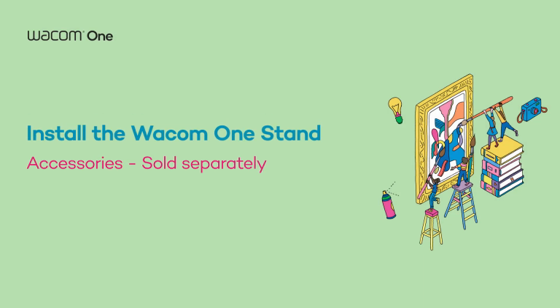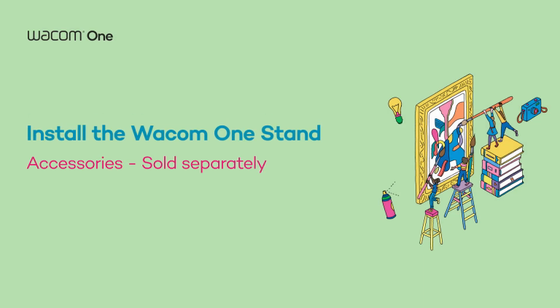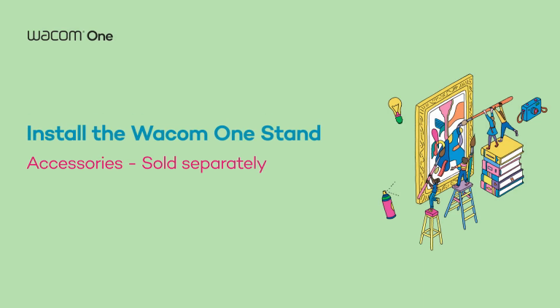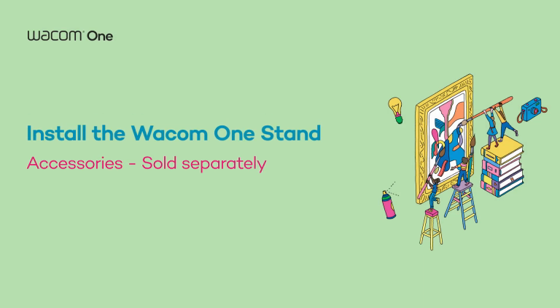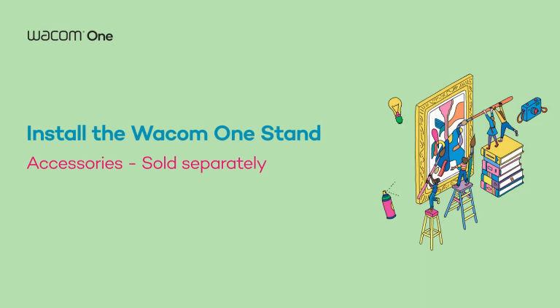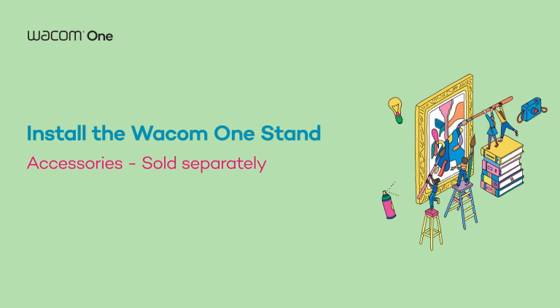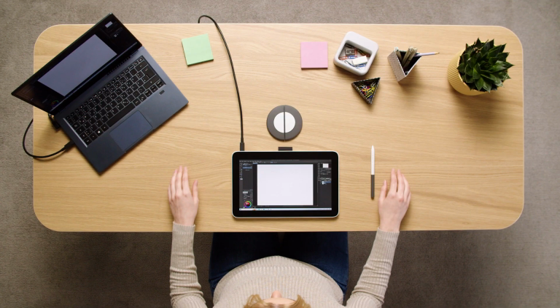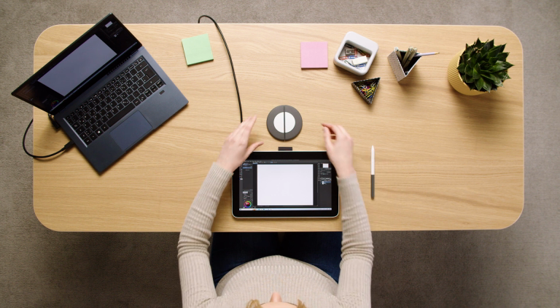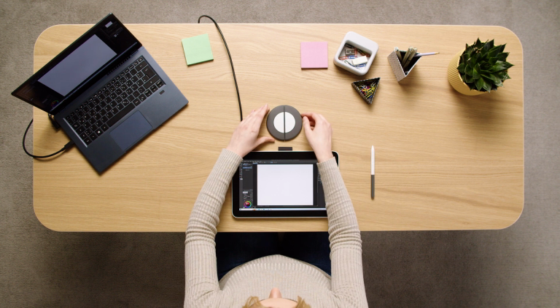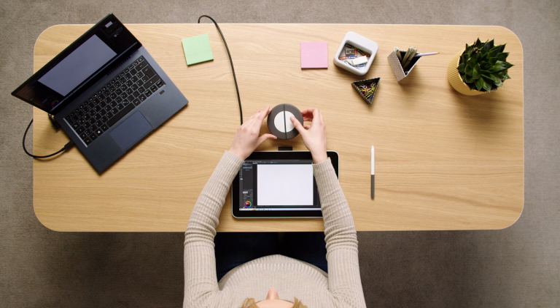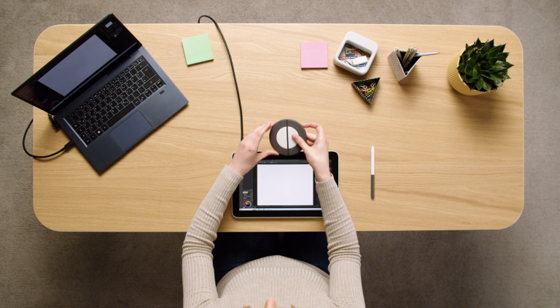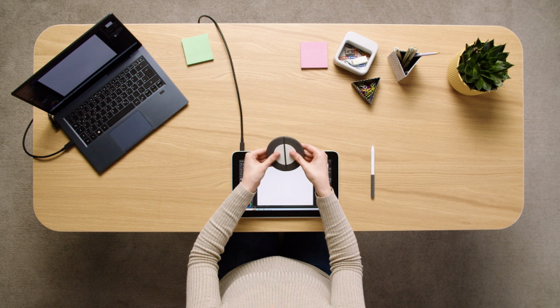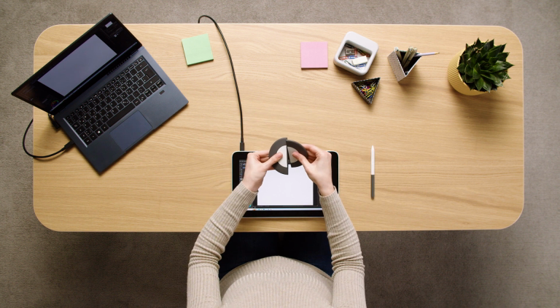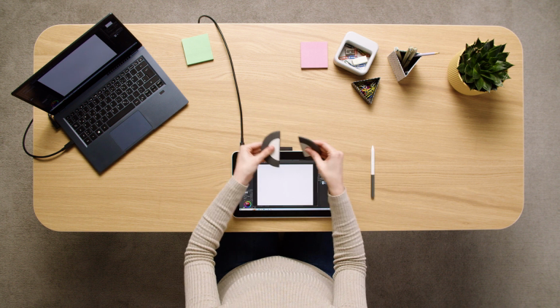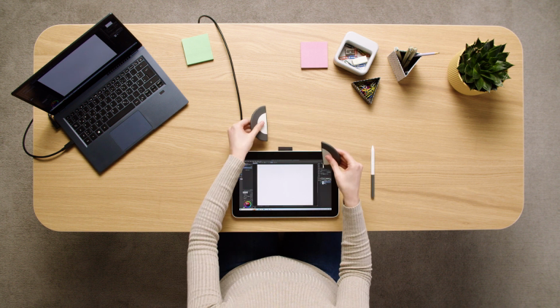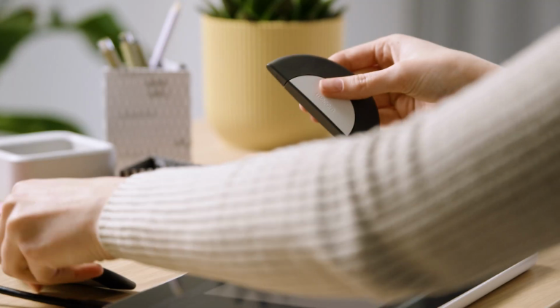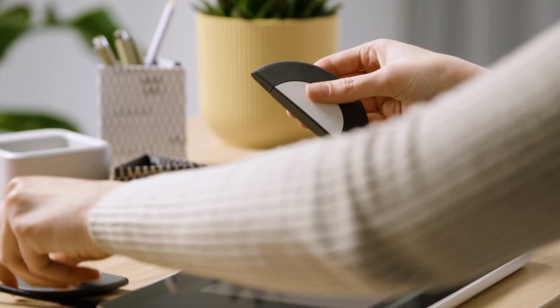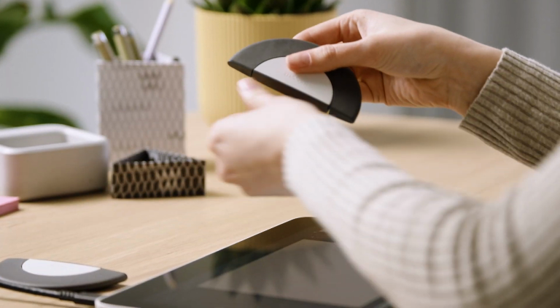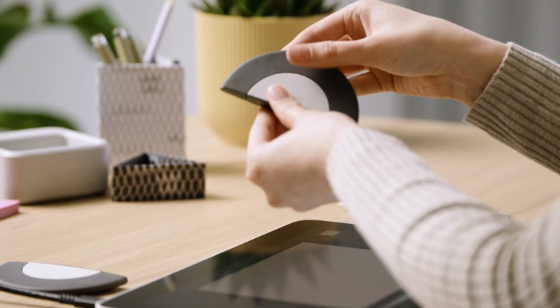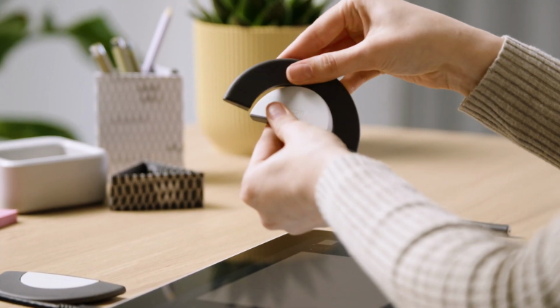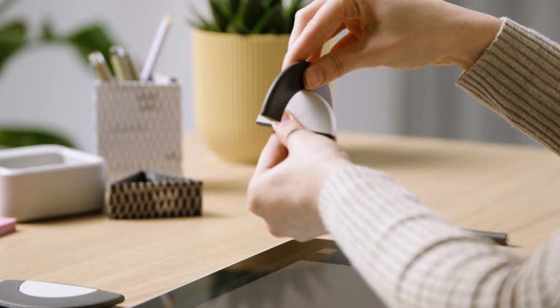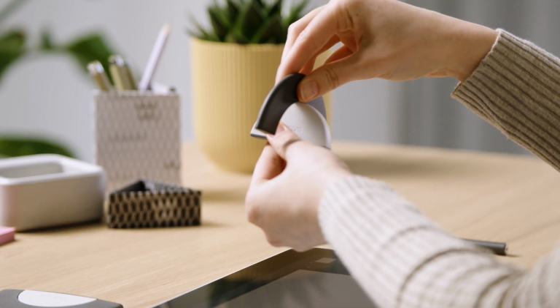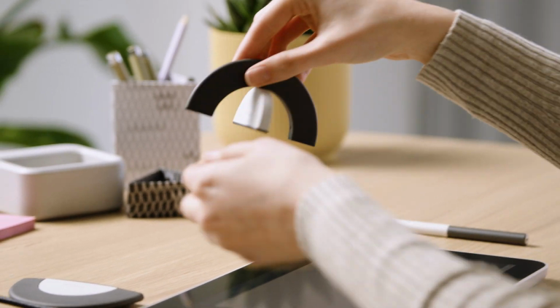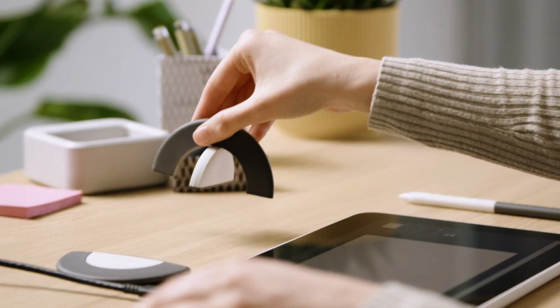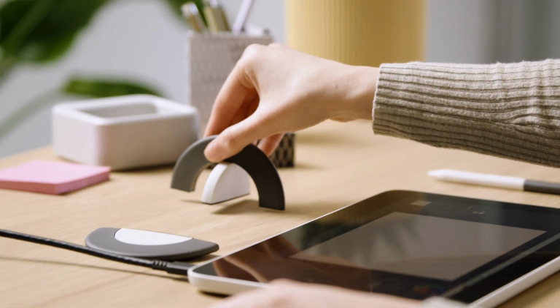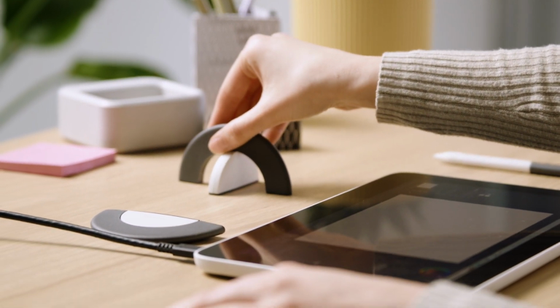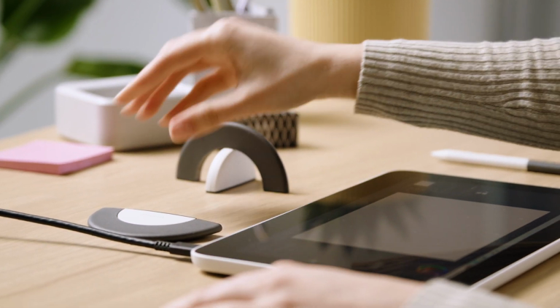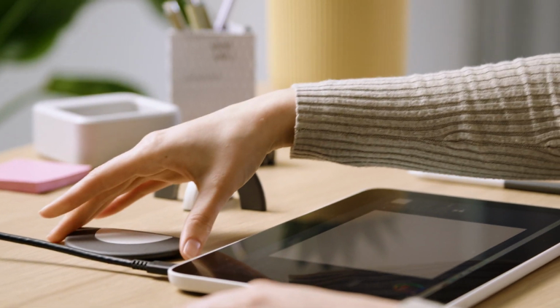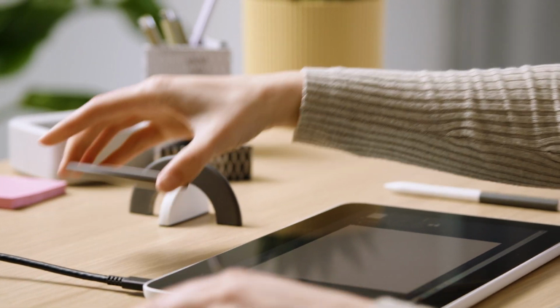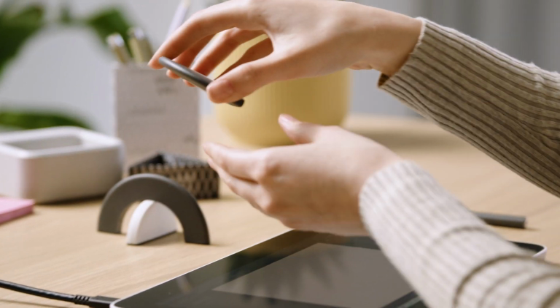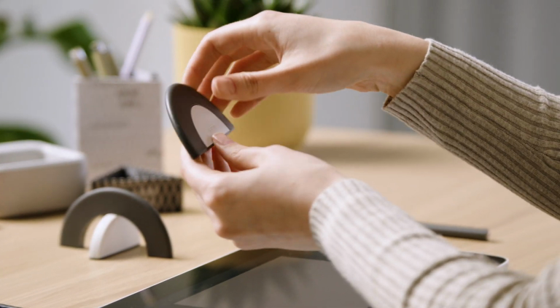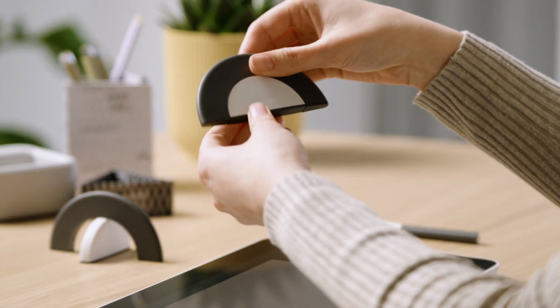Each of us has their own style of working. Unwrap the stand of your Wacom 1. Simply spin the top part in a 90 degree angle like this and place the flat side of the disc on your table.